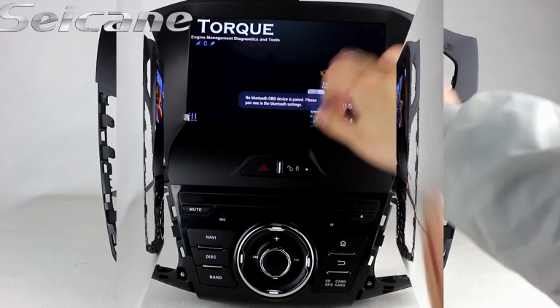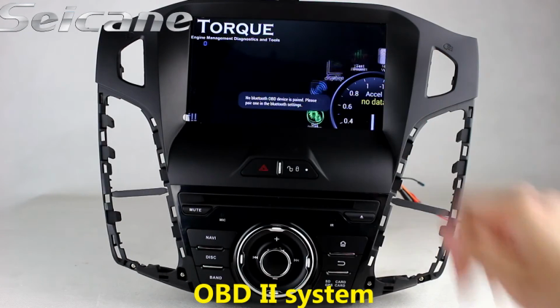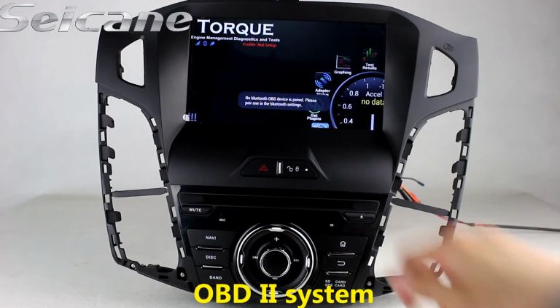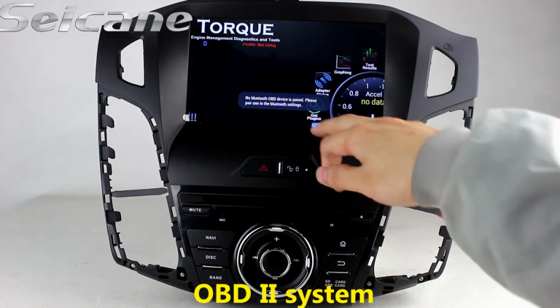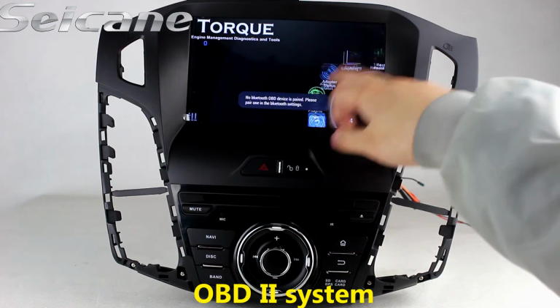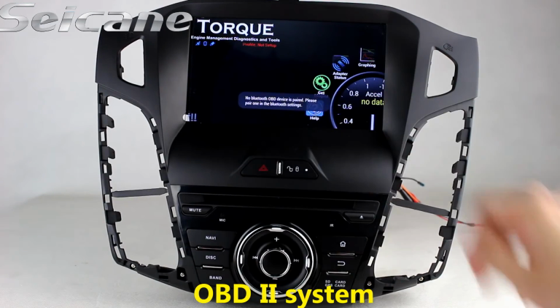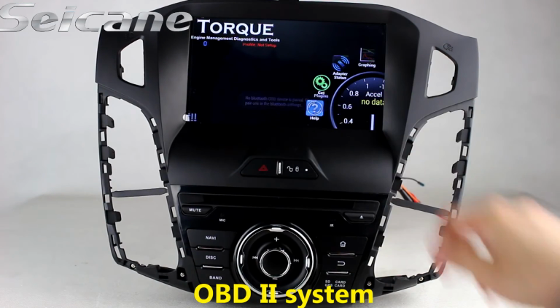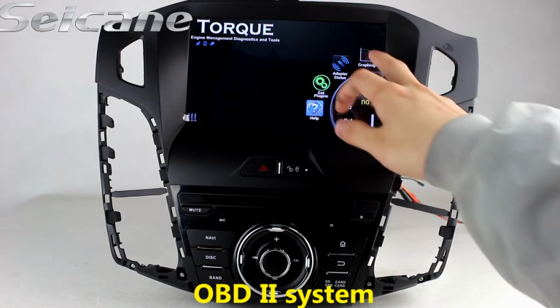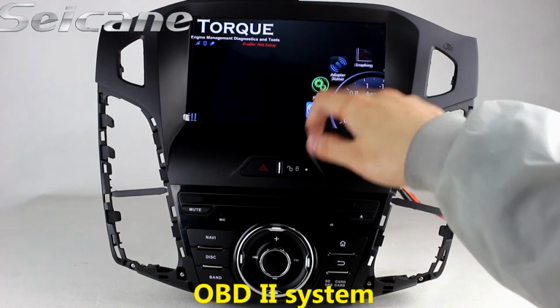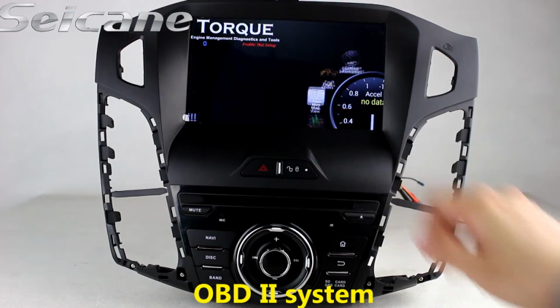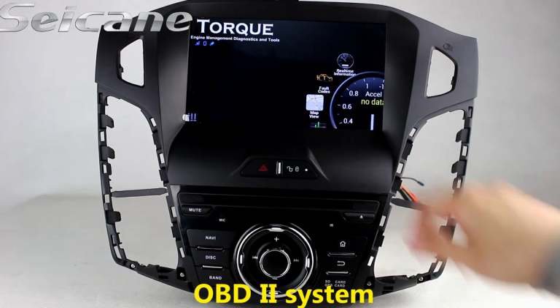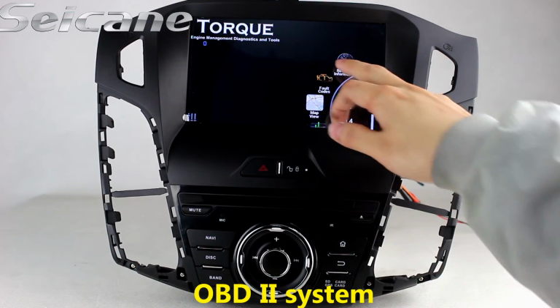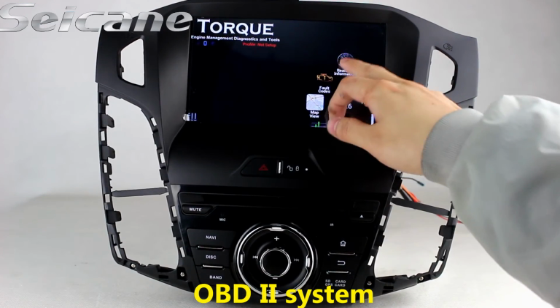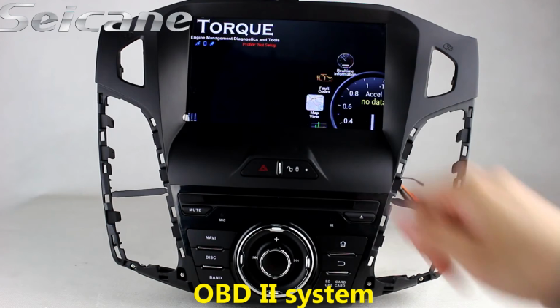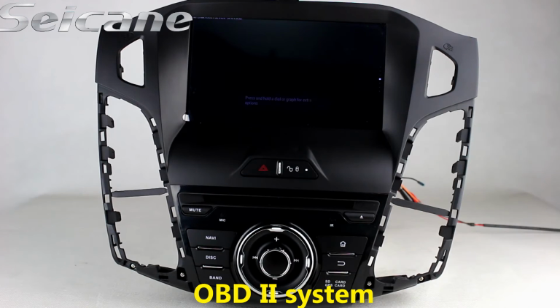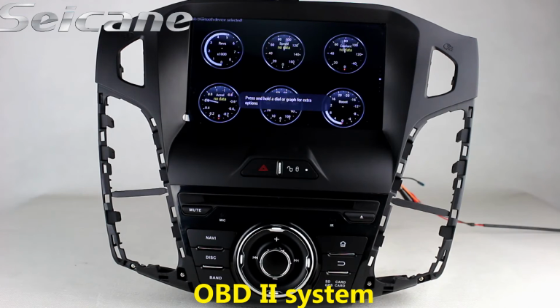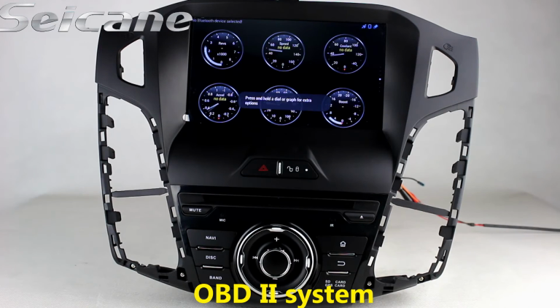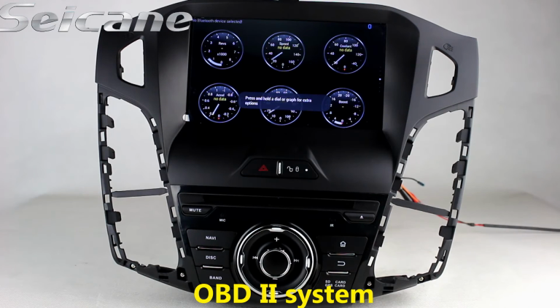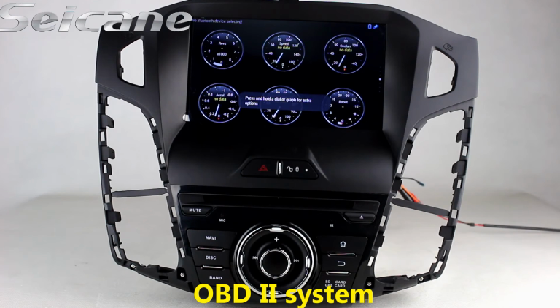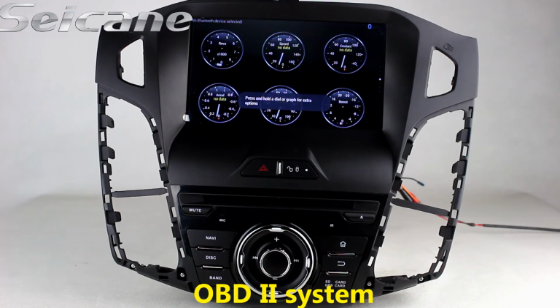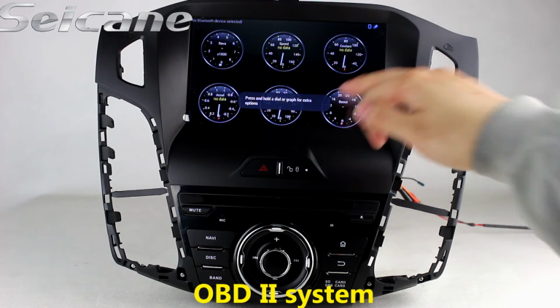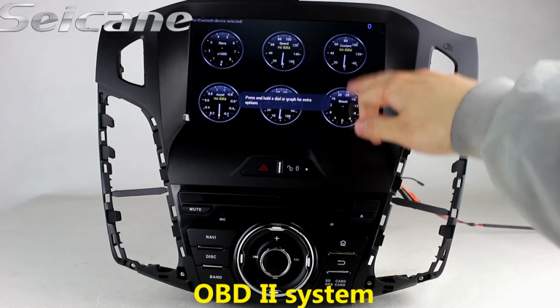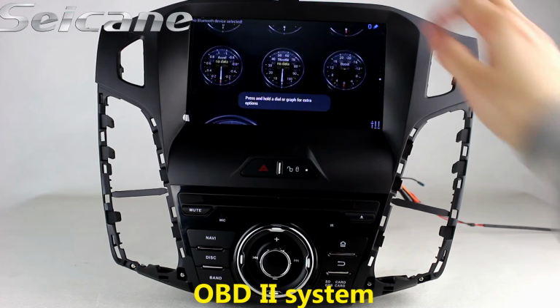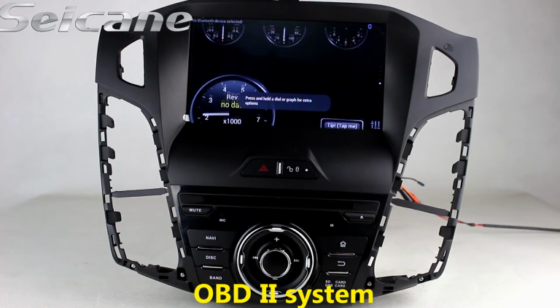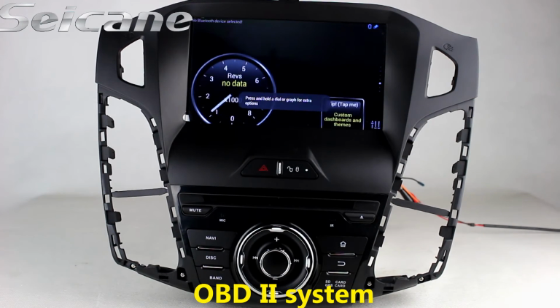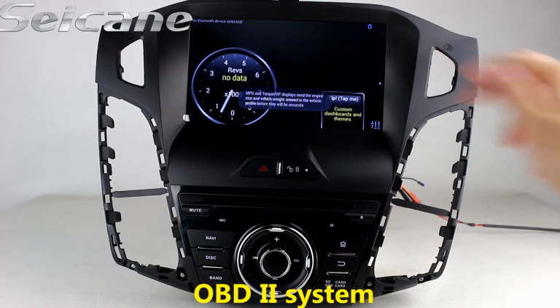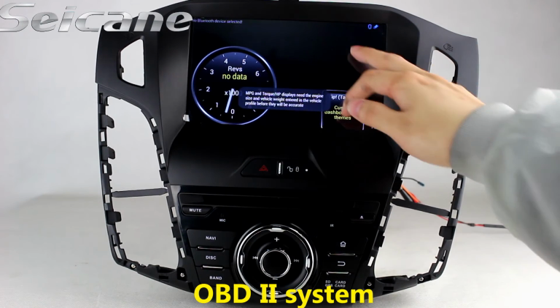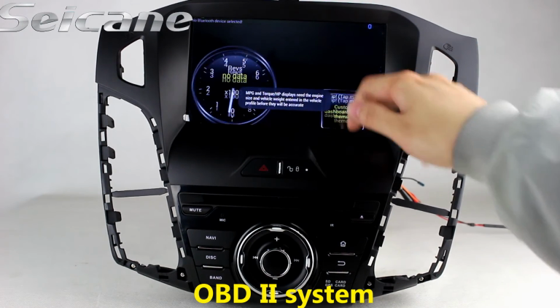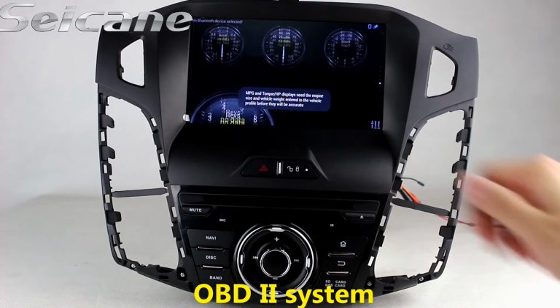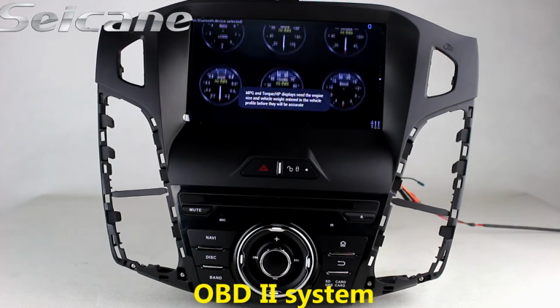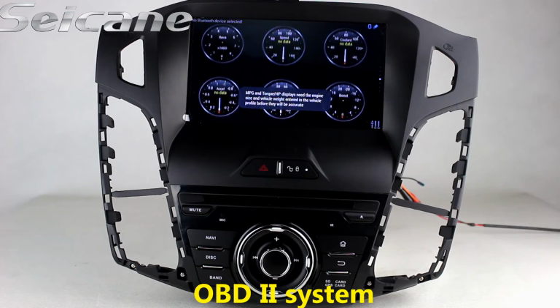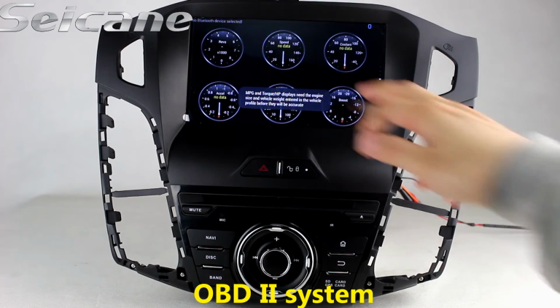The OBD2 system makes it possible to monitor the car's fuel consumption, water temperature, intake pressure, and so on.